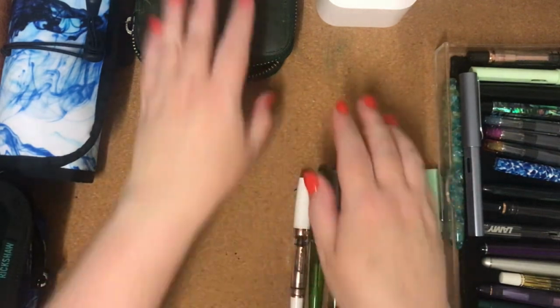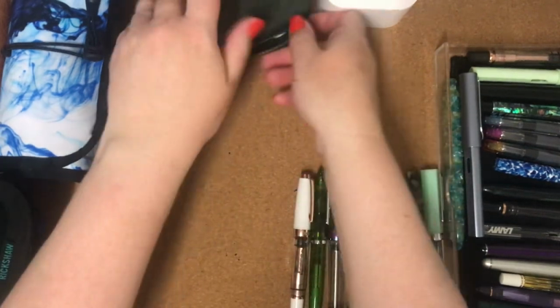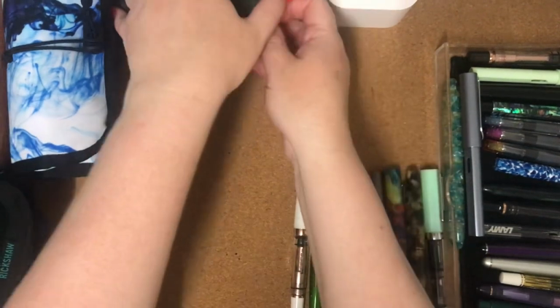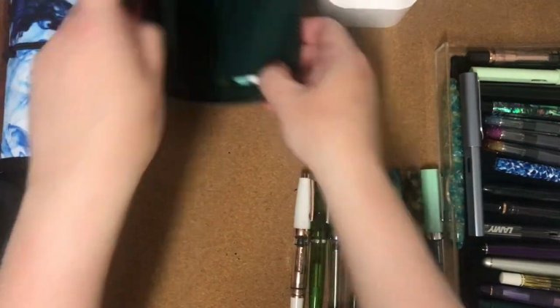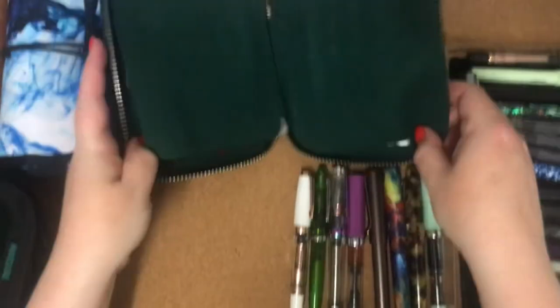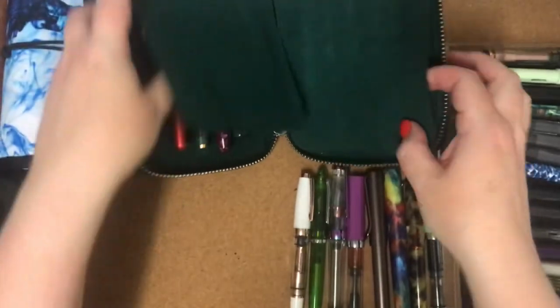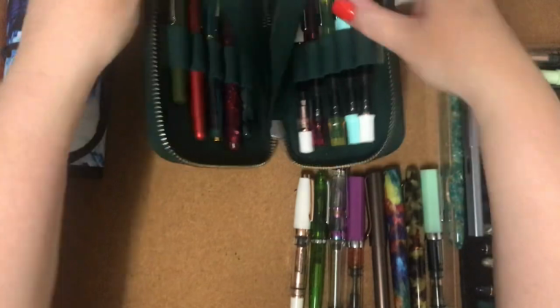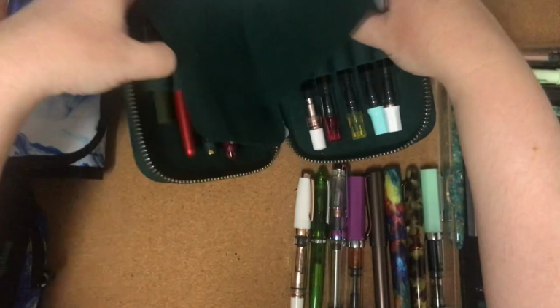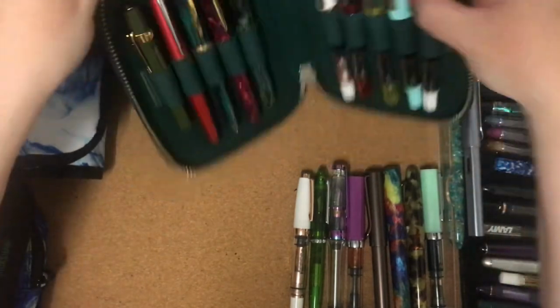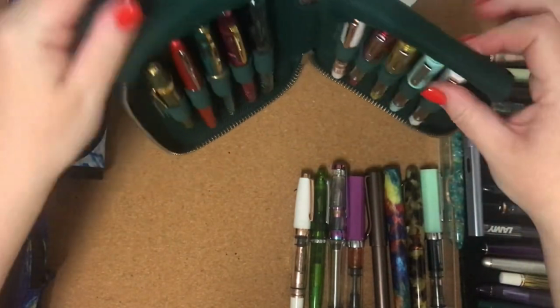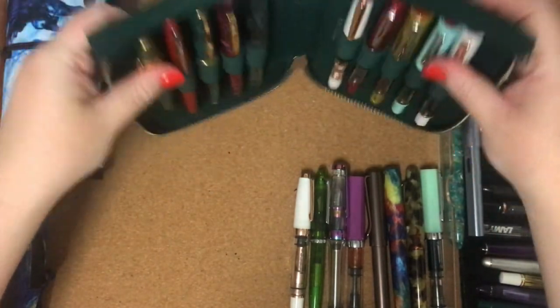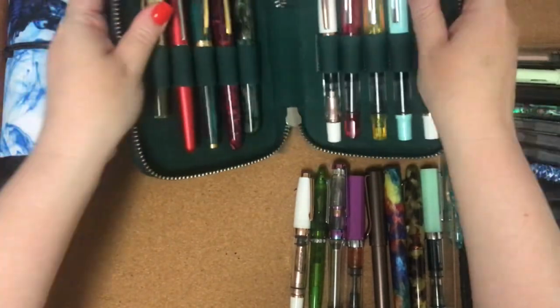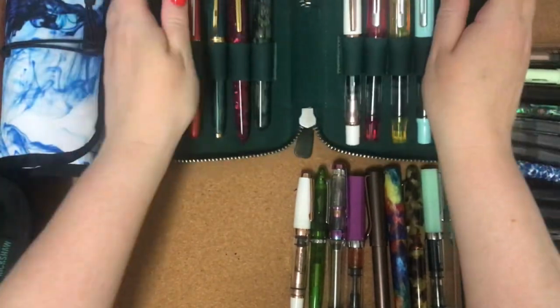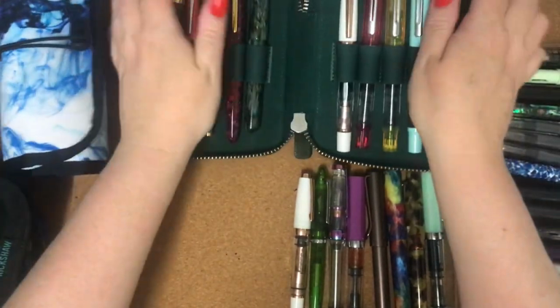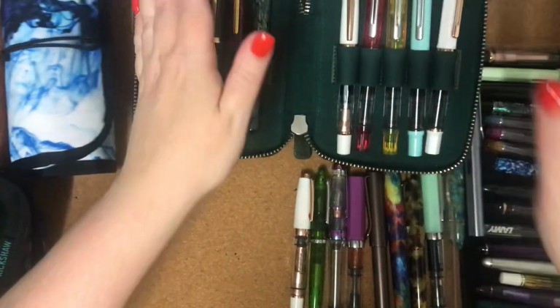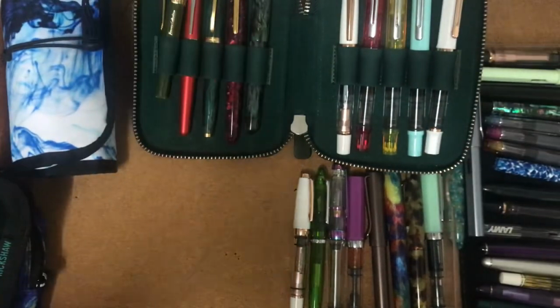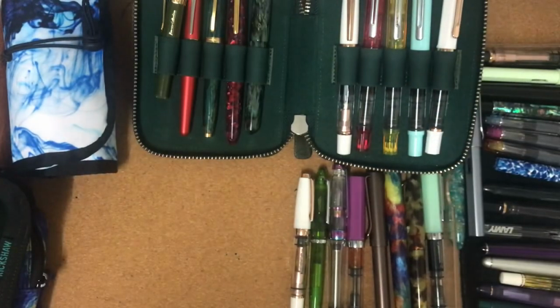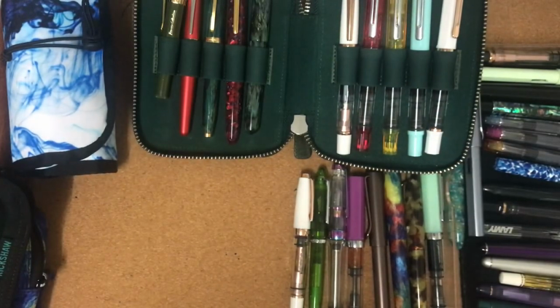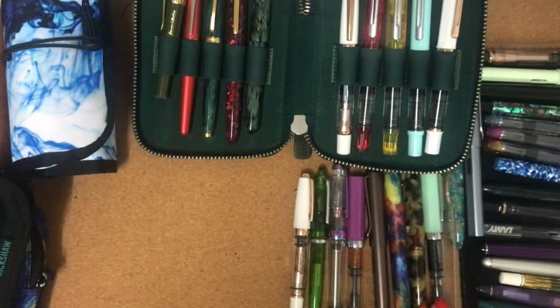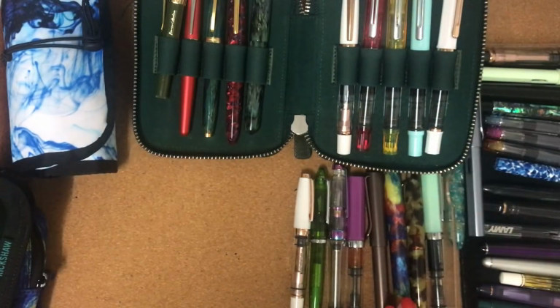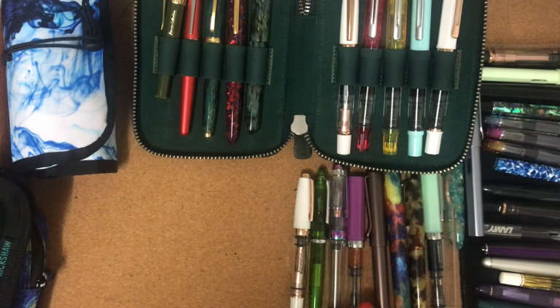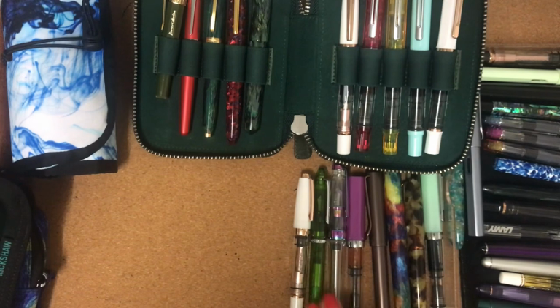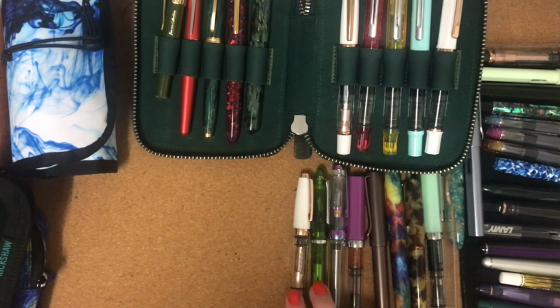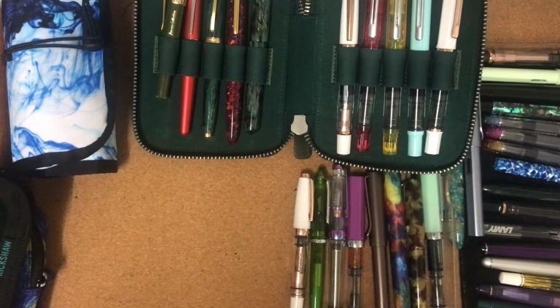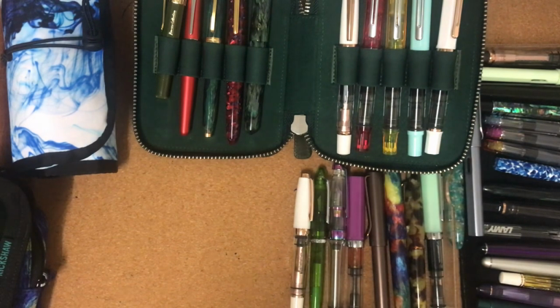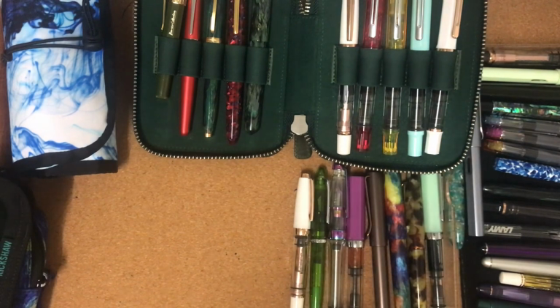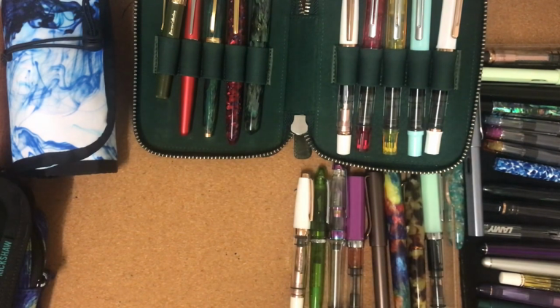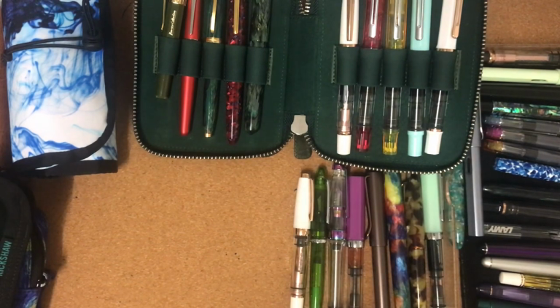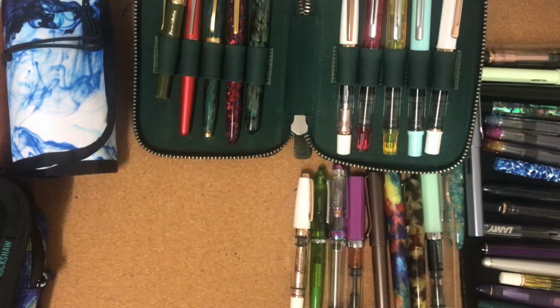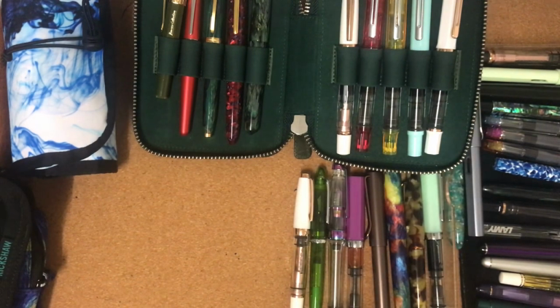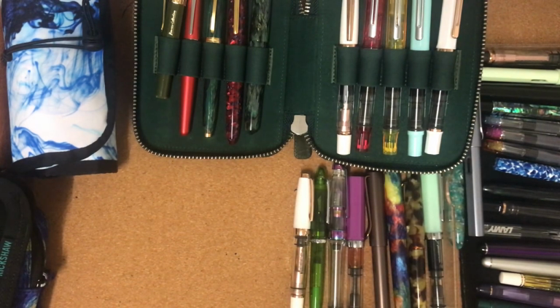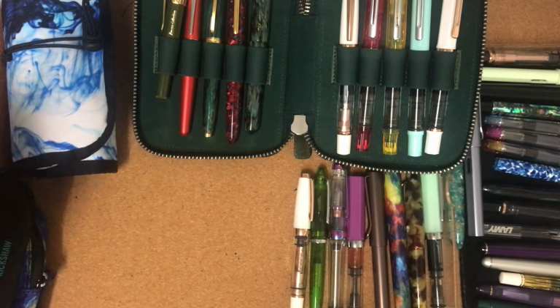I'll just keep on. I know this looks excessive. So we've got another 2, 4, 6, 8 there. We had 28, so we've got 36 now.